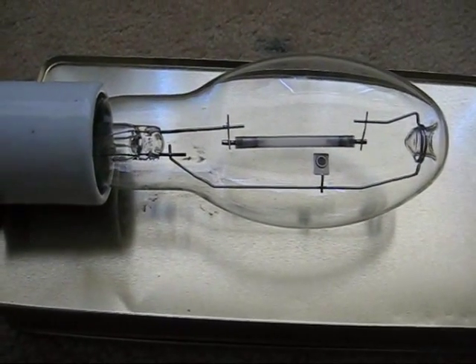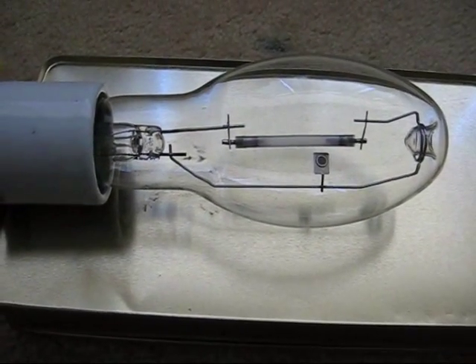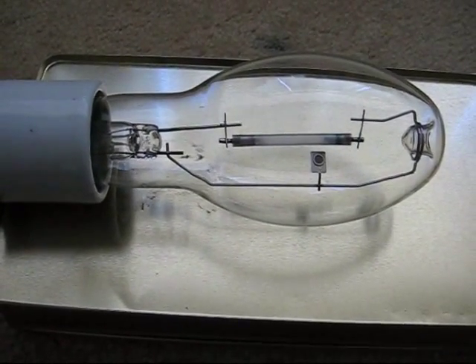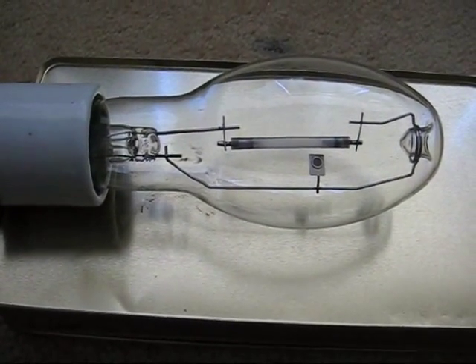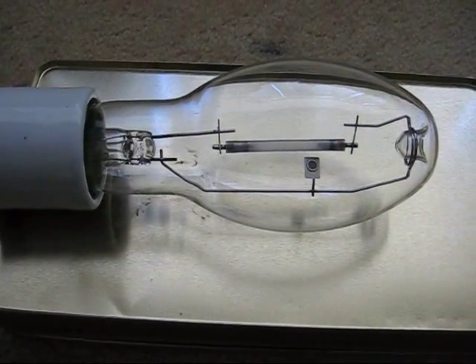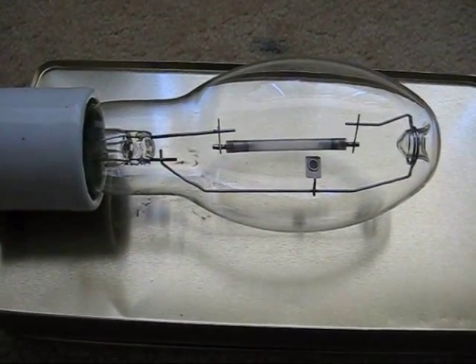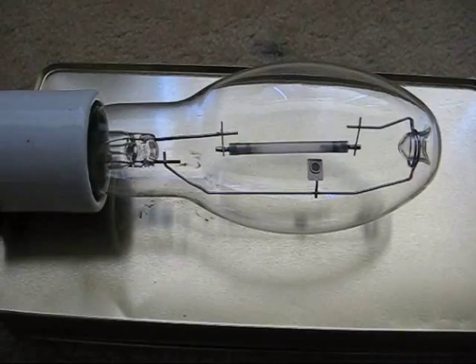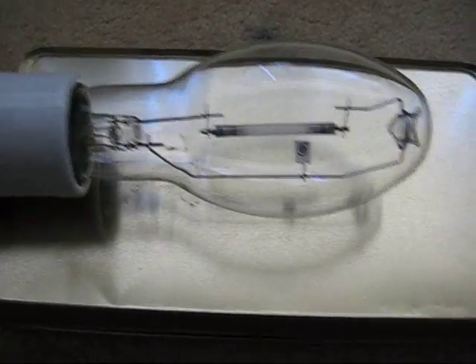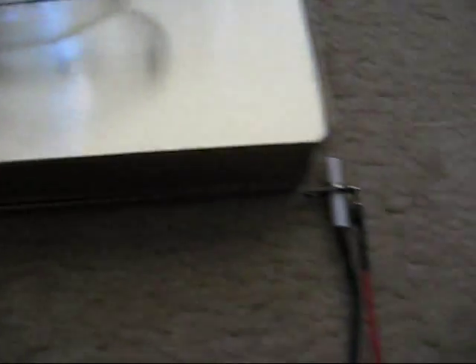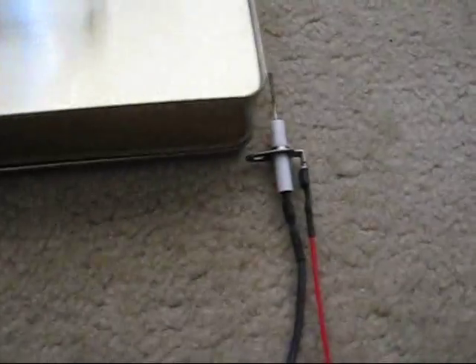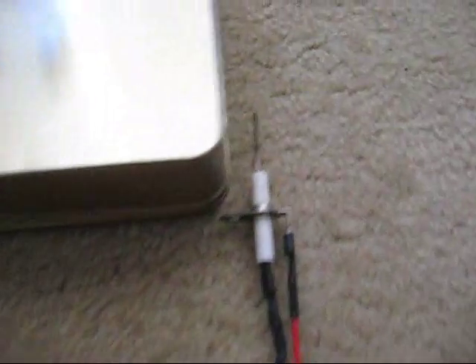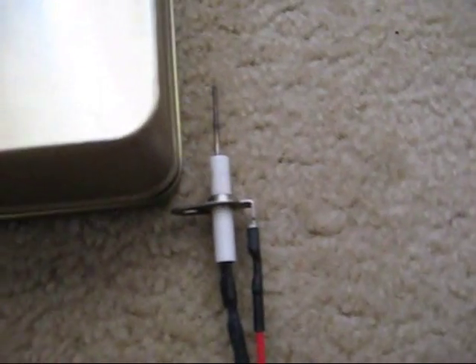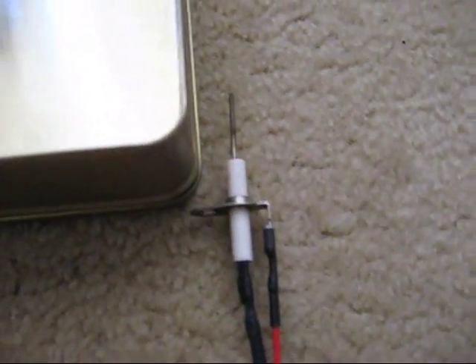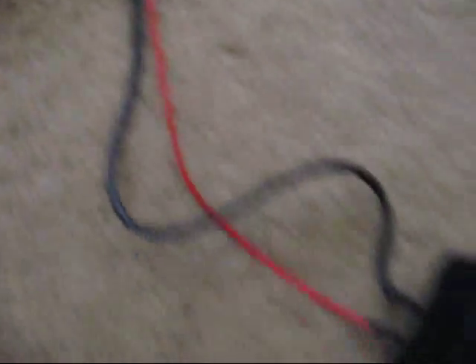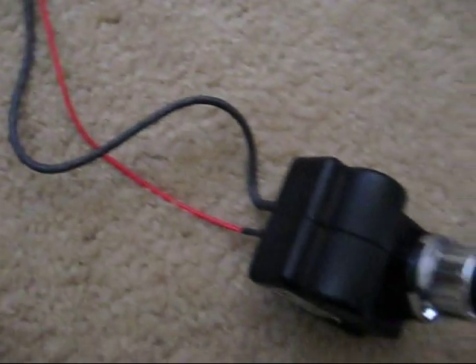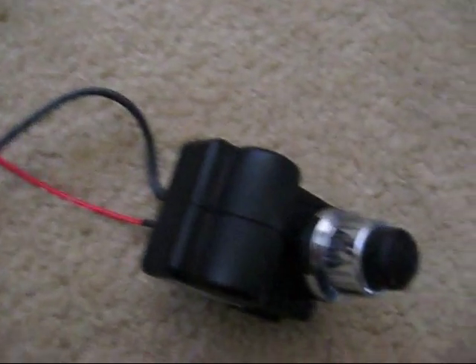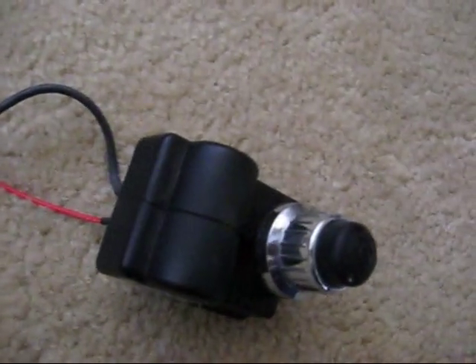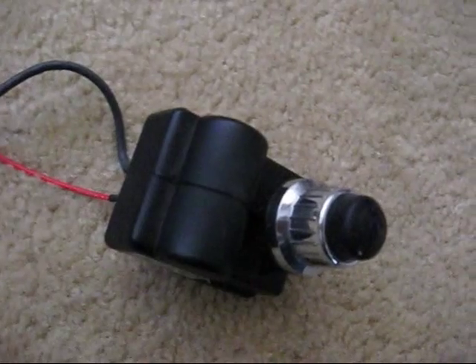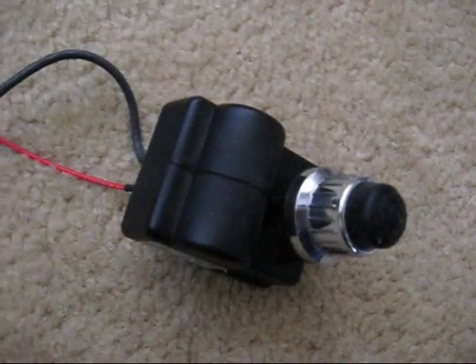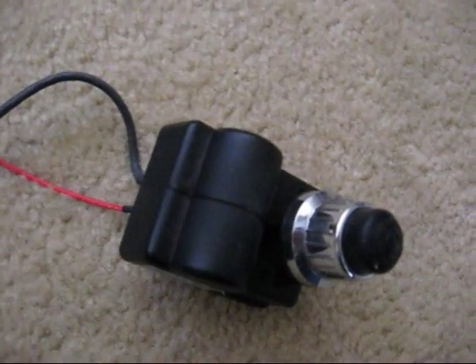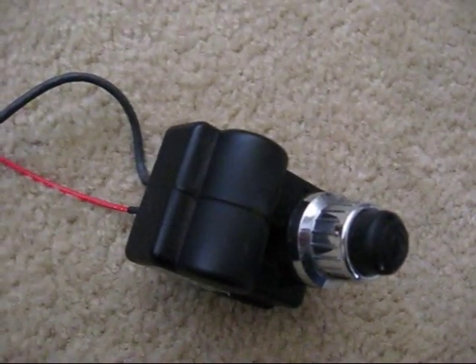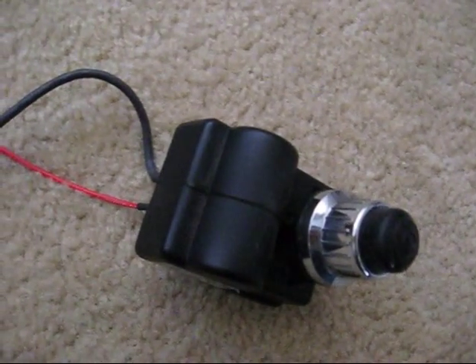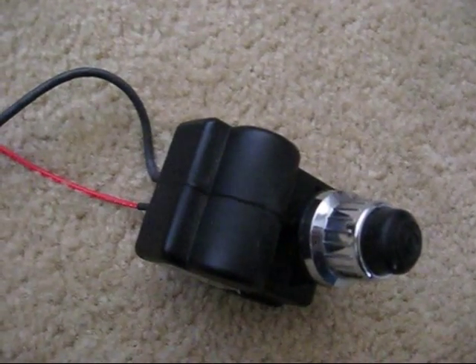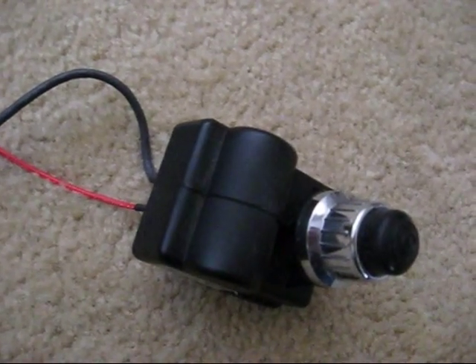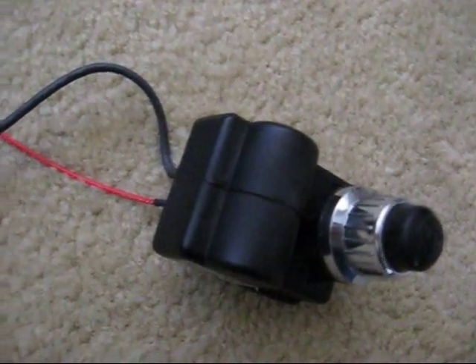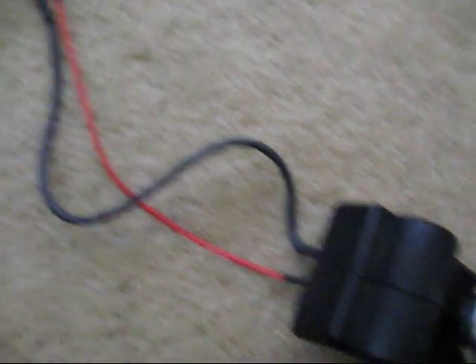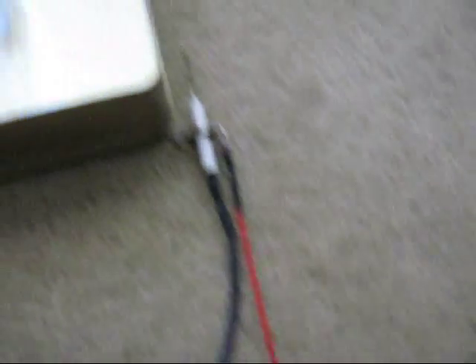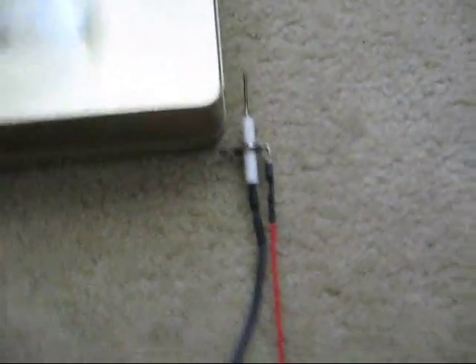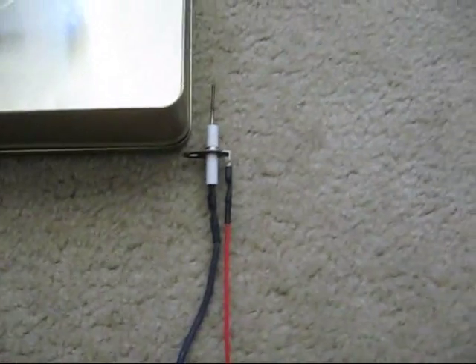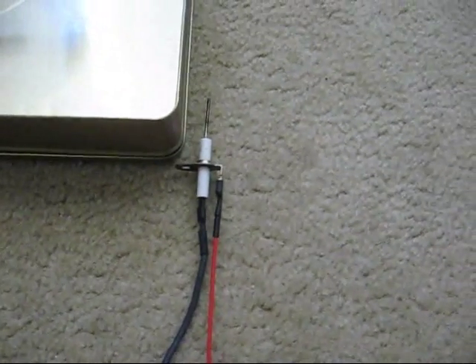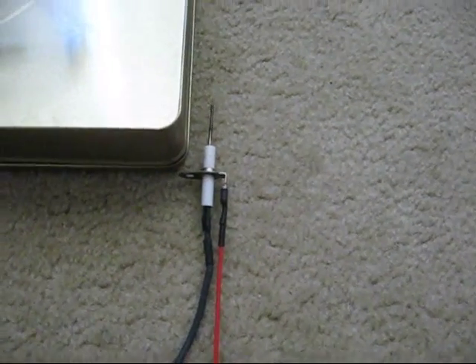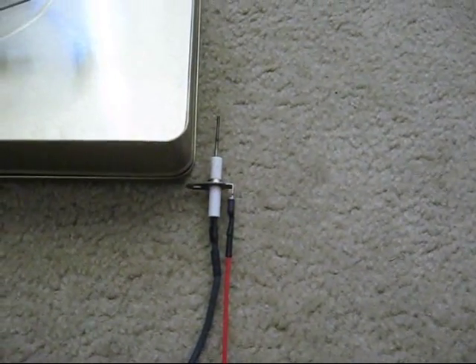70-watt Philips high-pressure sodium lamp, electronic gas grill igniter, uses one triple-A battery, sparks as long as you hold the button down.